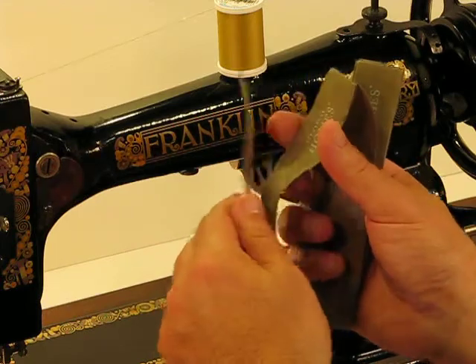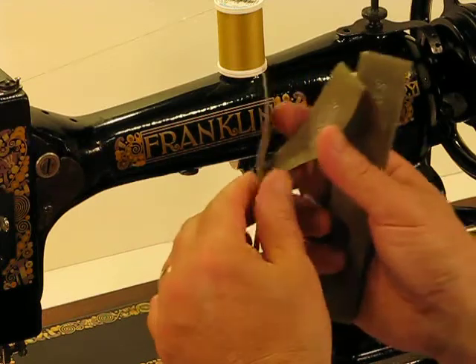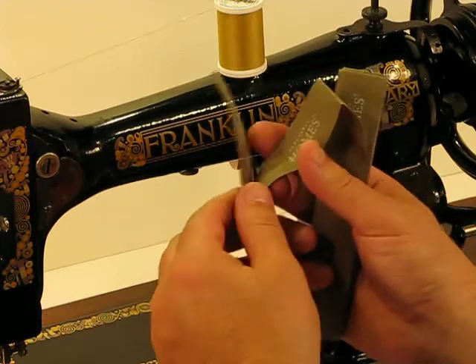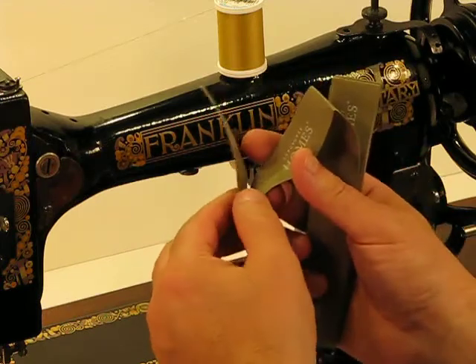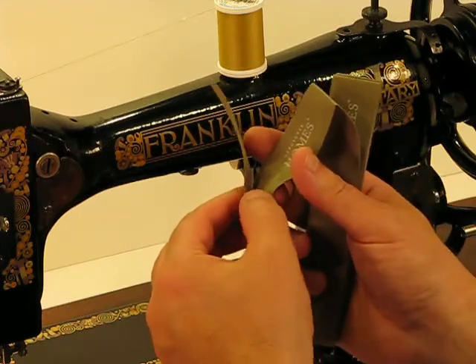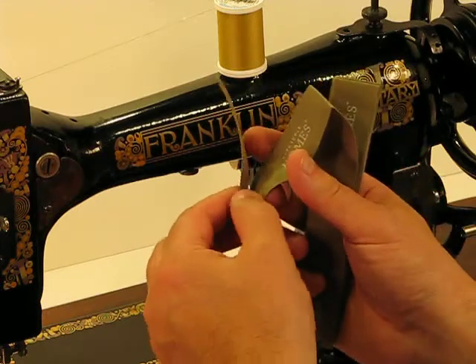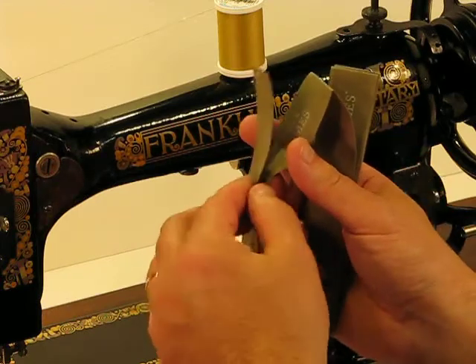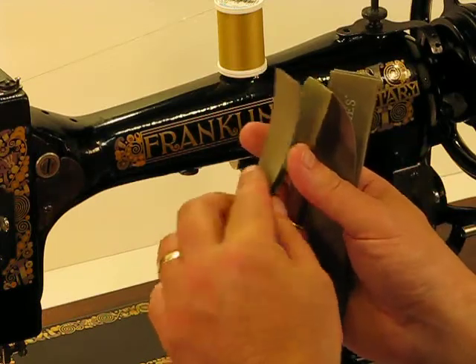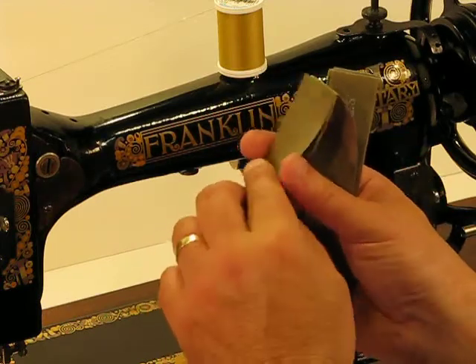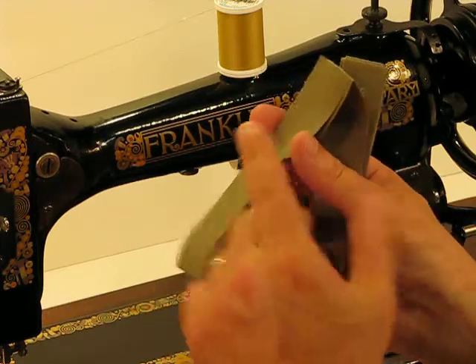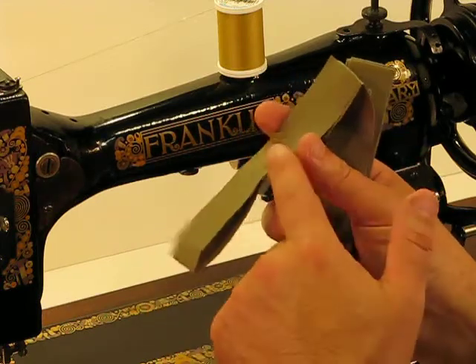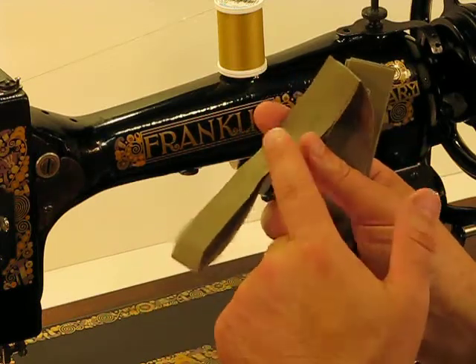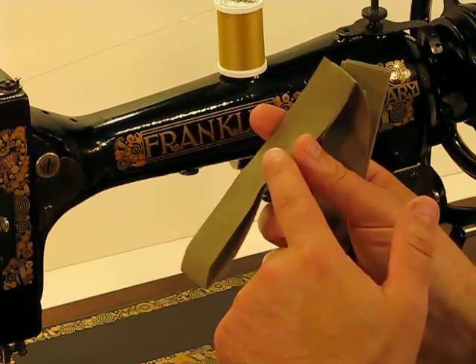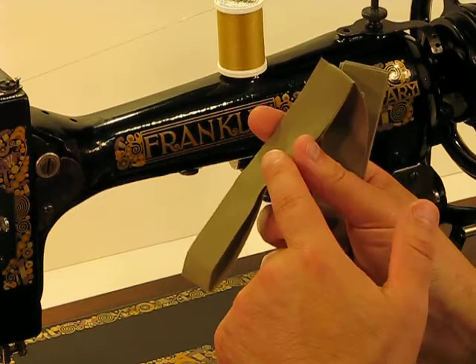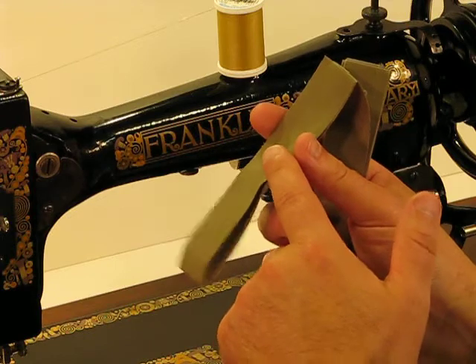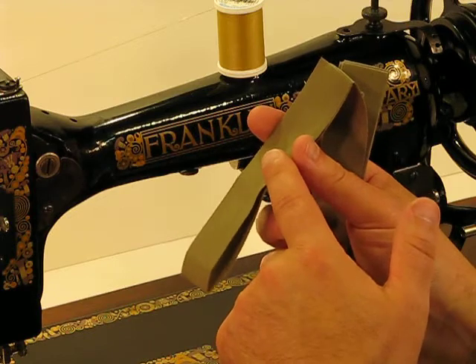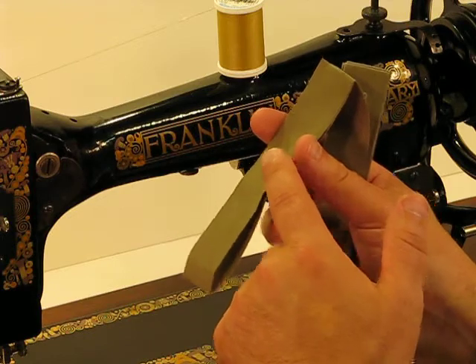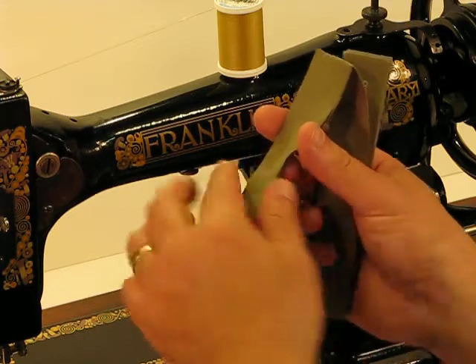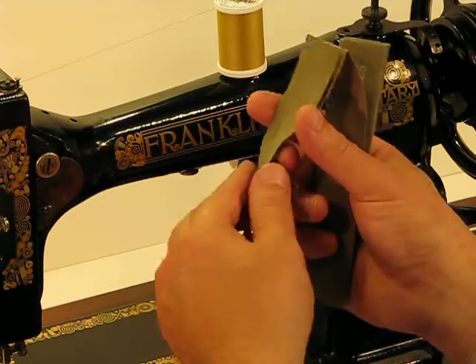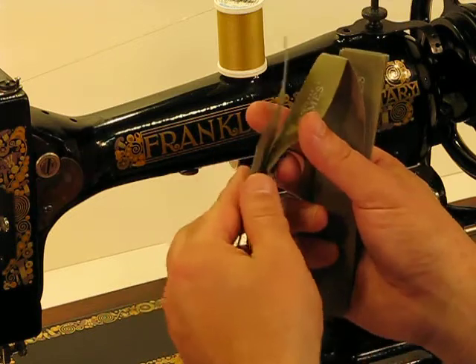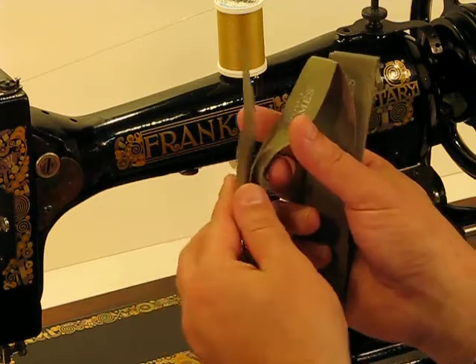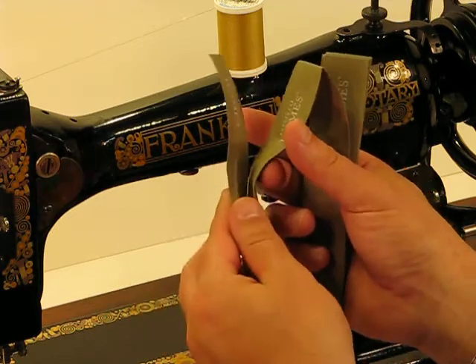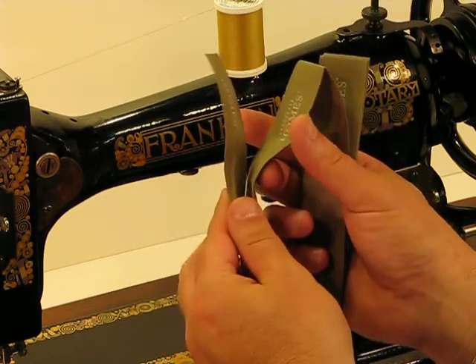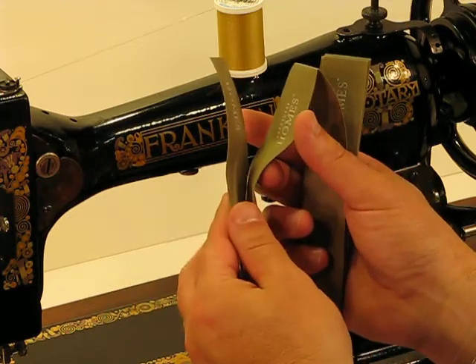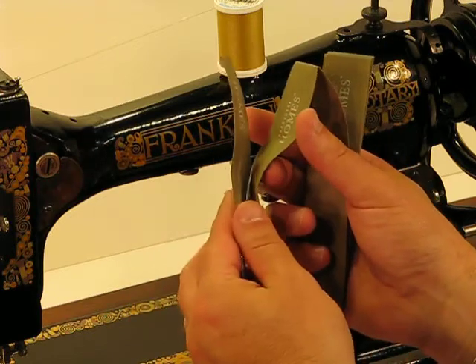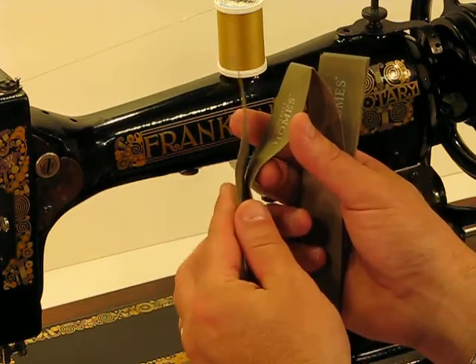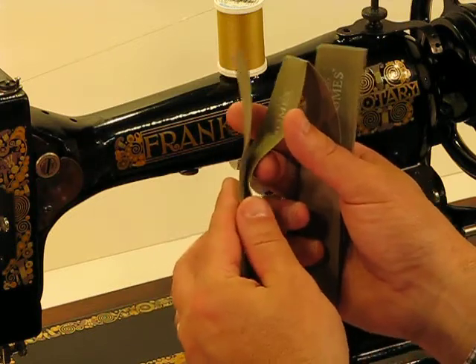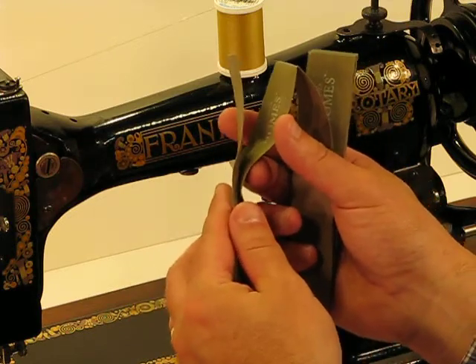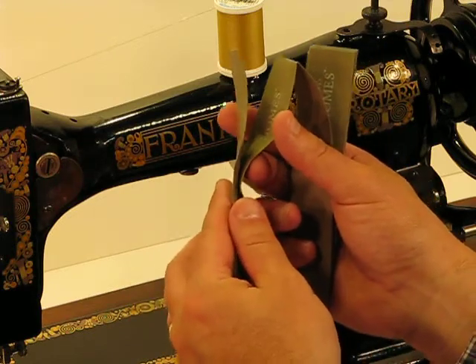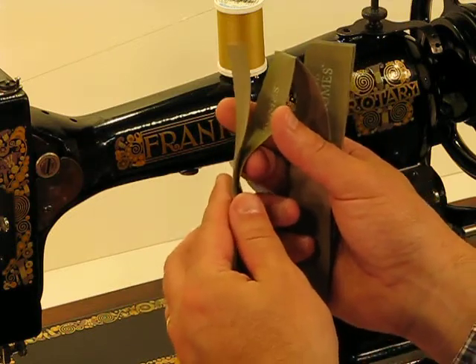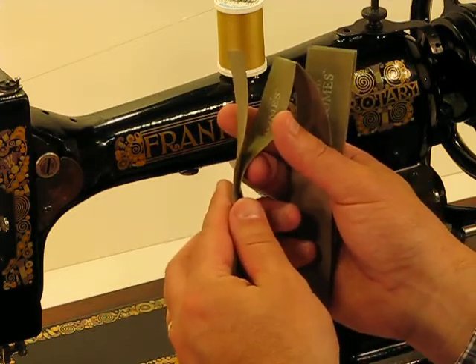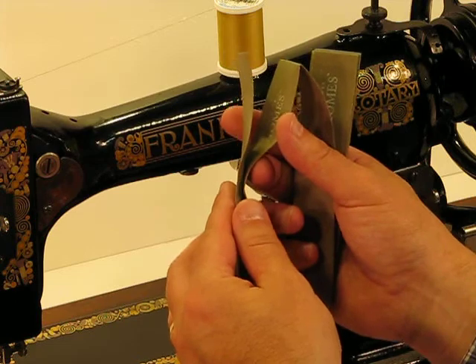So the tensile strength of this also equates to a high threshold for piercing, and going through a couple of layers of this would demonstrate the strength of this machine.